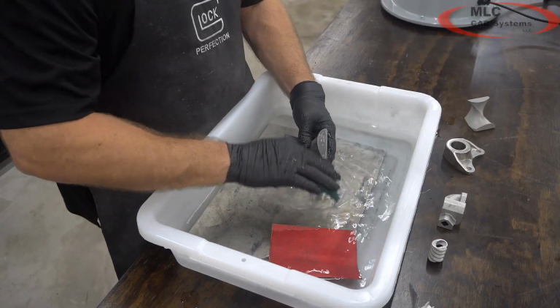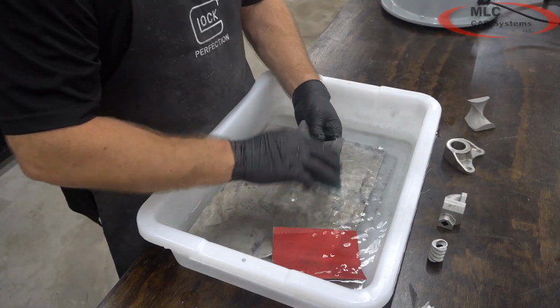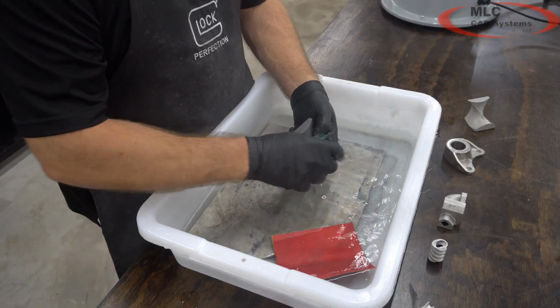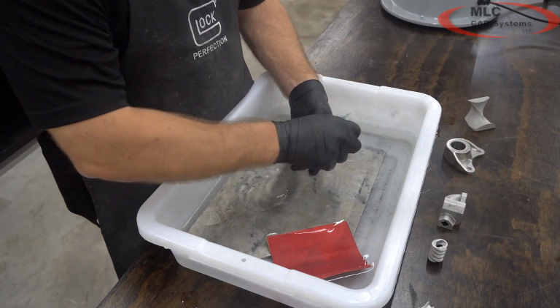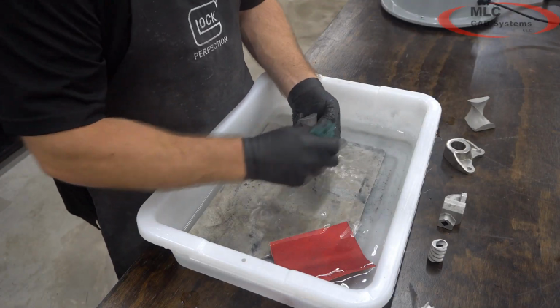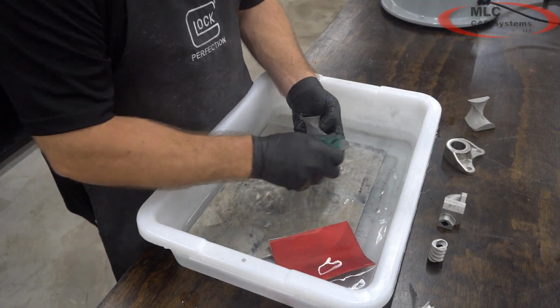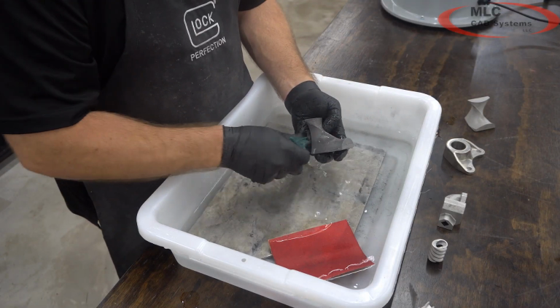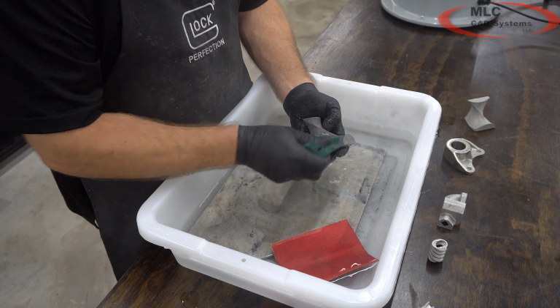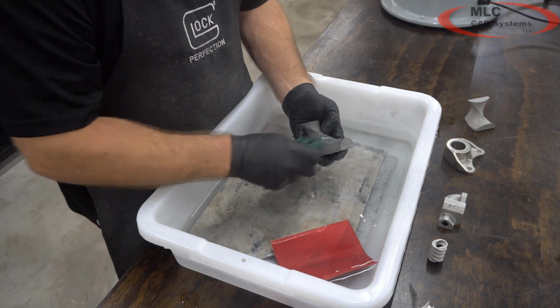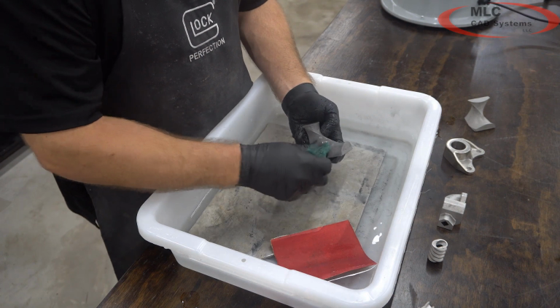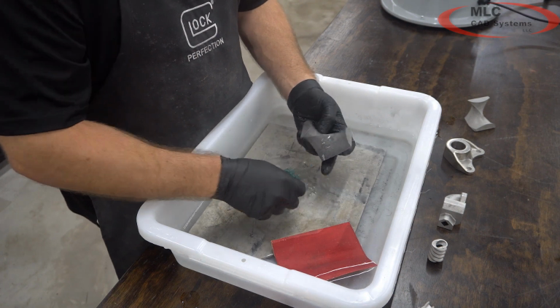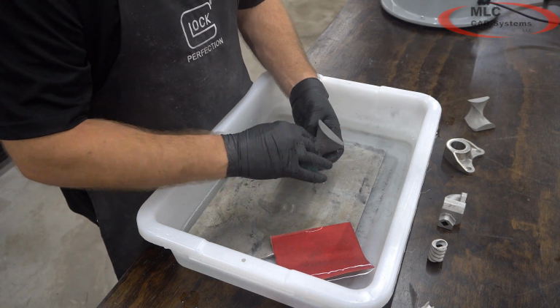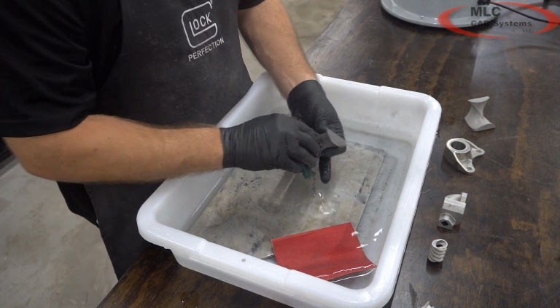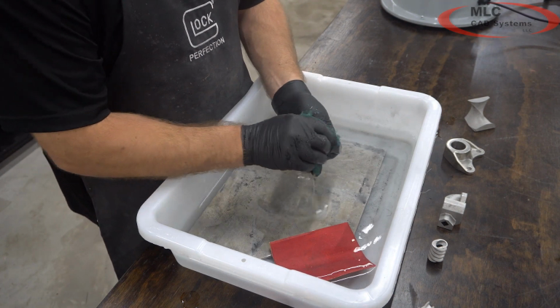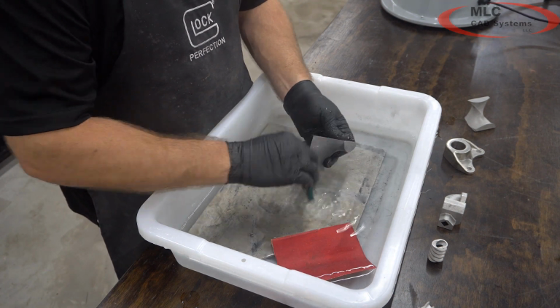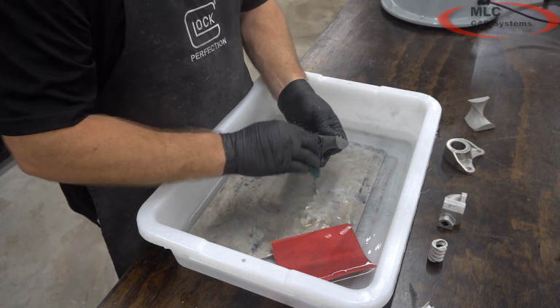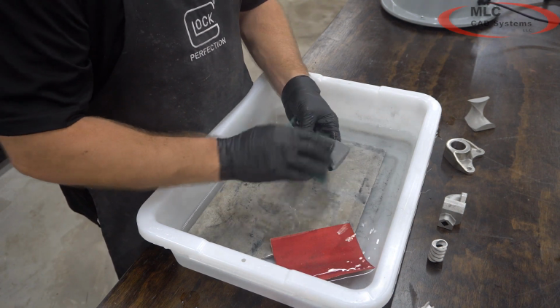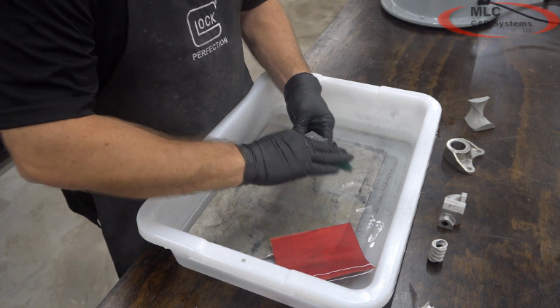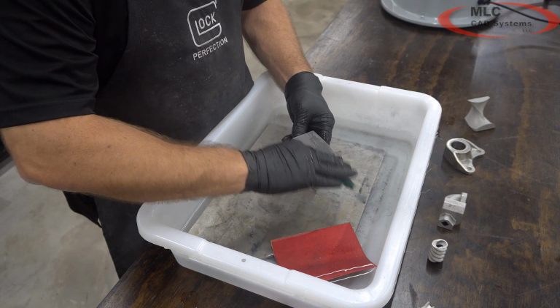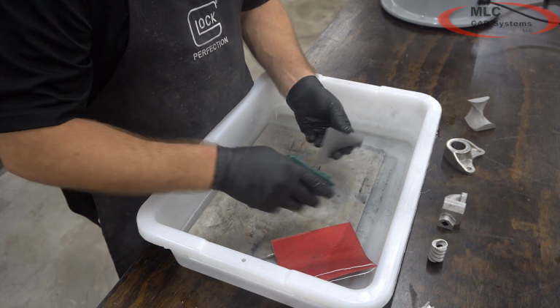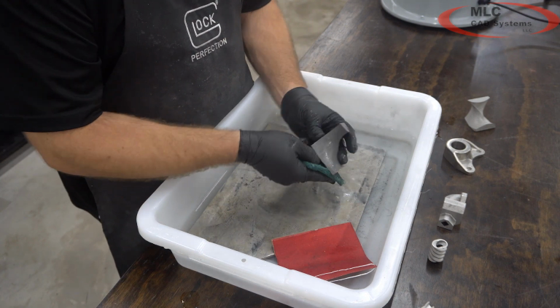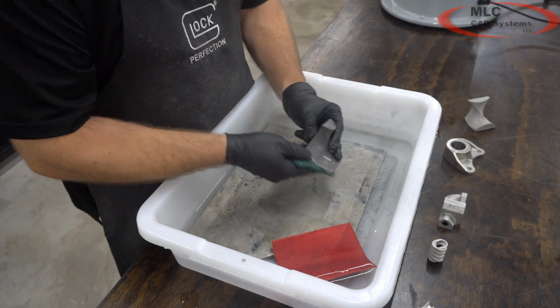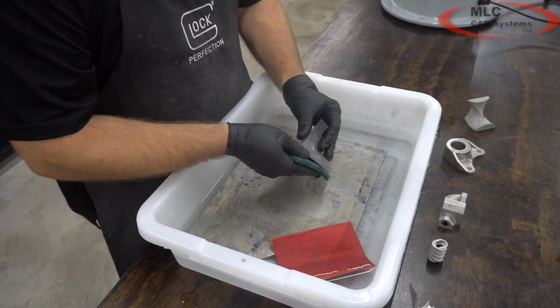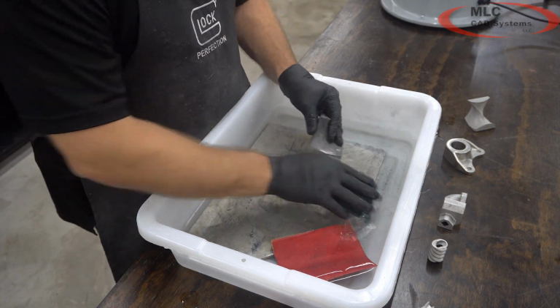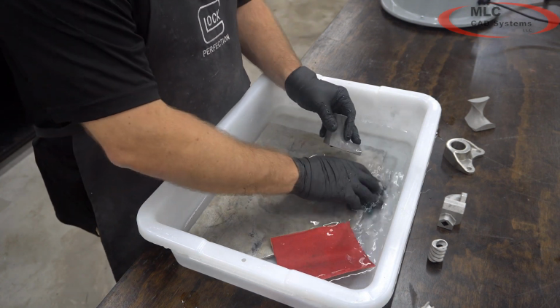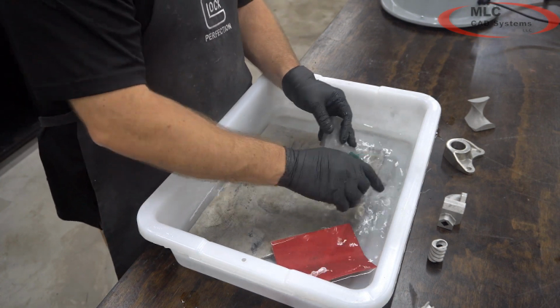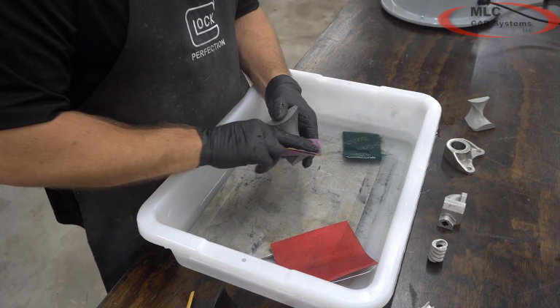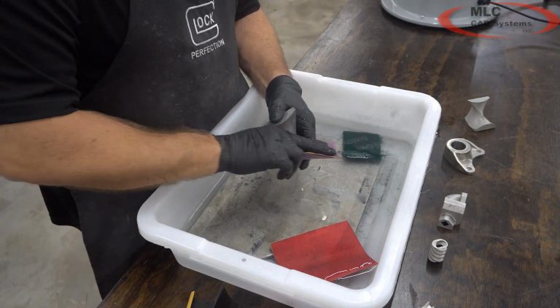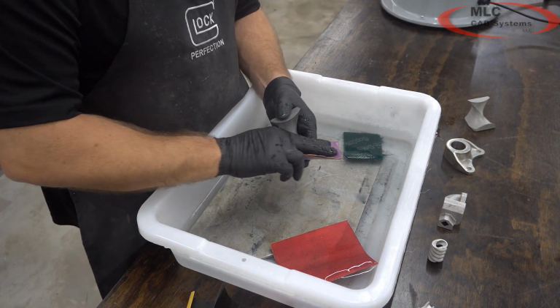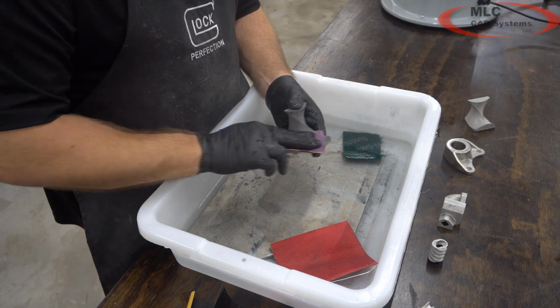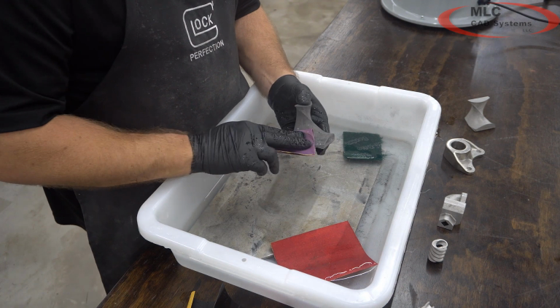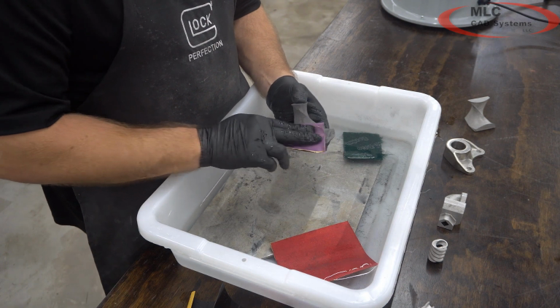We're finished with the 220. We're just going to run over it with a piece of scotch brite — that knocks any buildup of particles off to make sure you get a better sand on the next step of the process. This is going to knock down any rough edges and smooth out the finish.